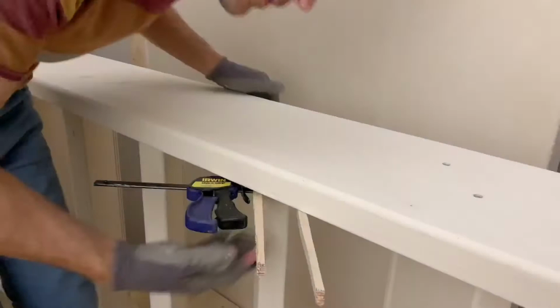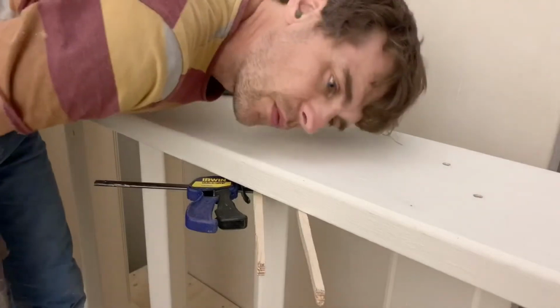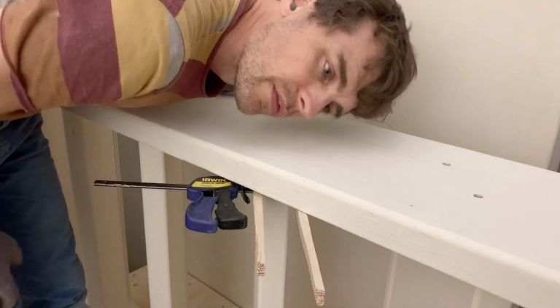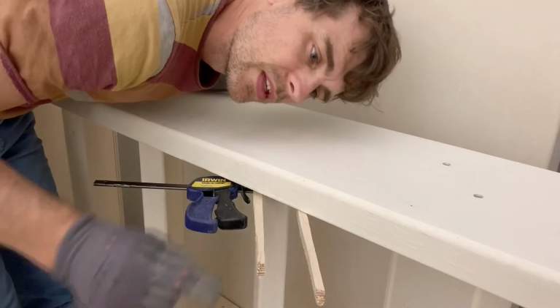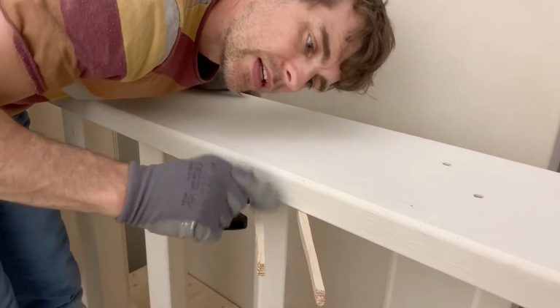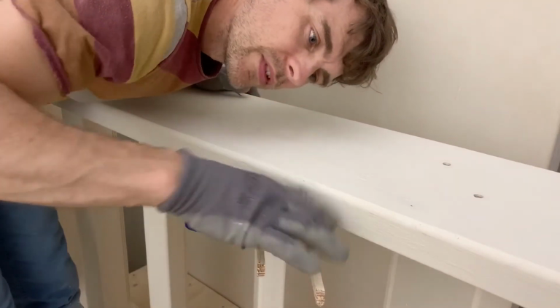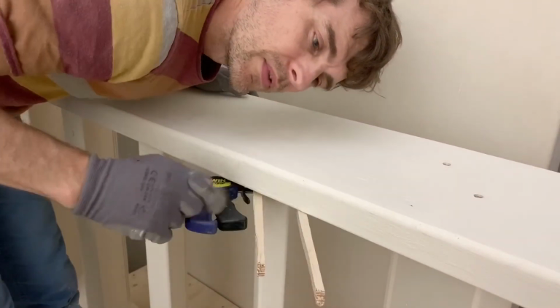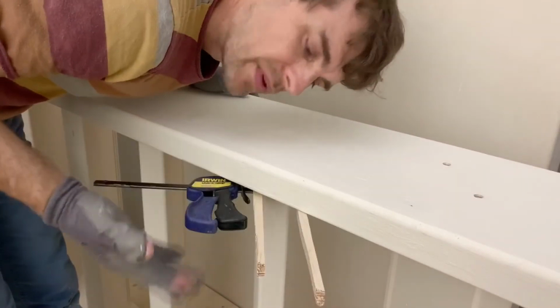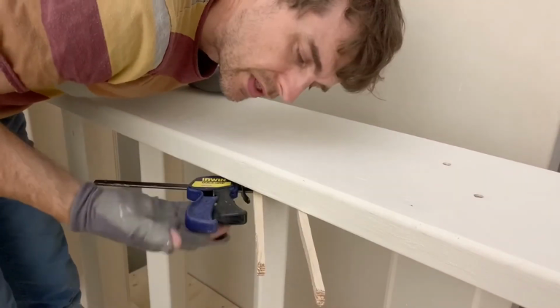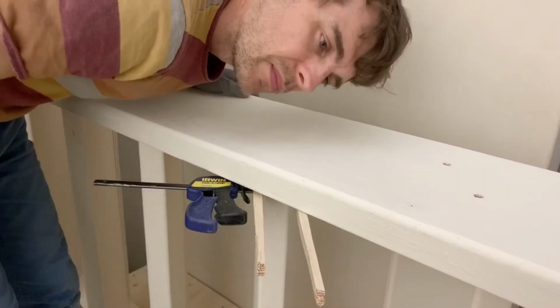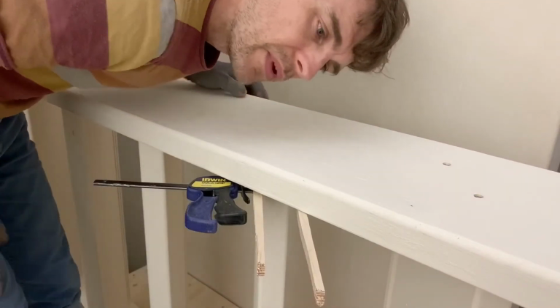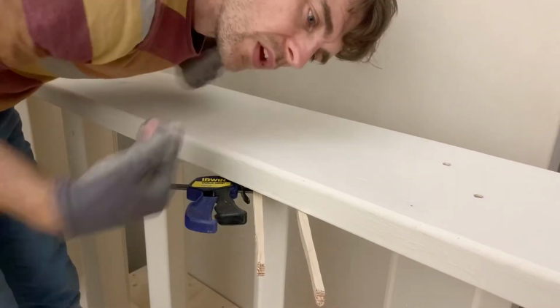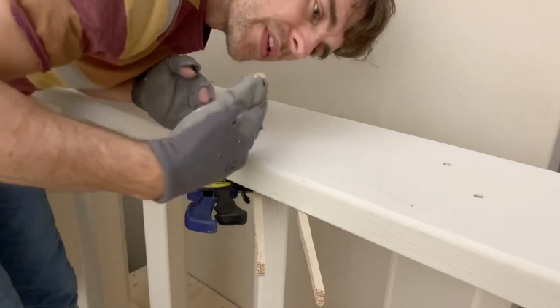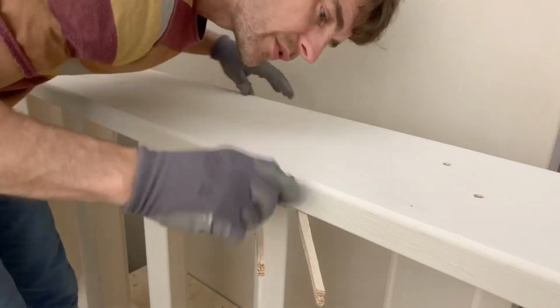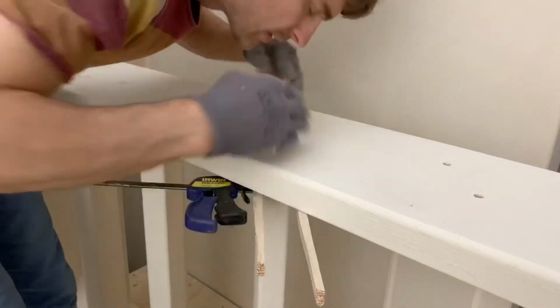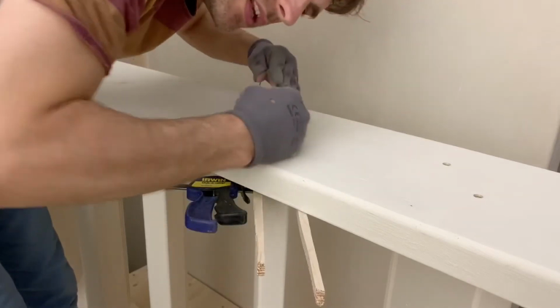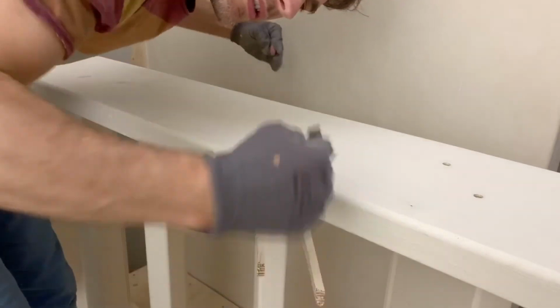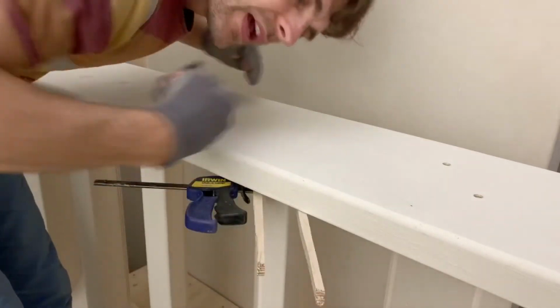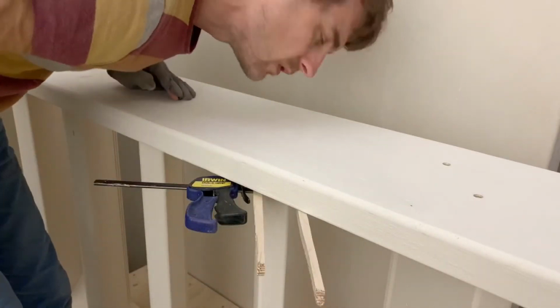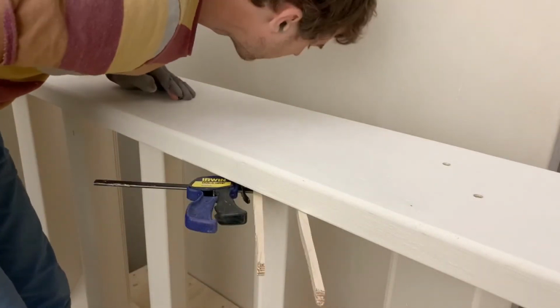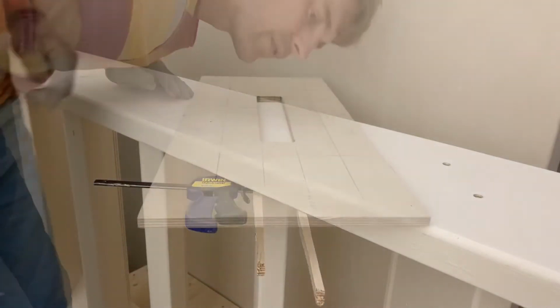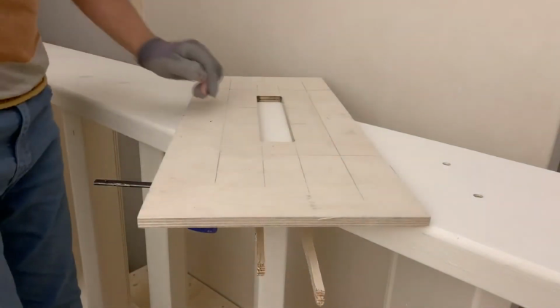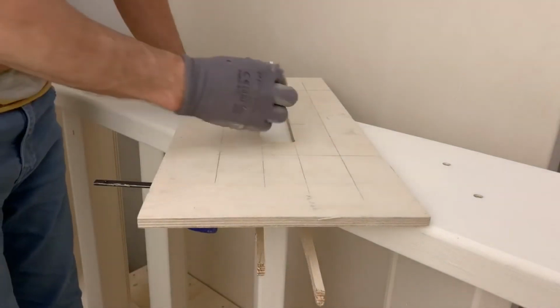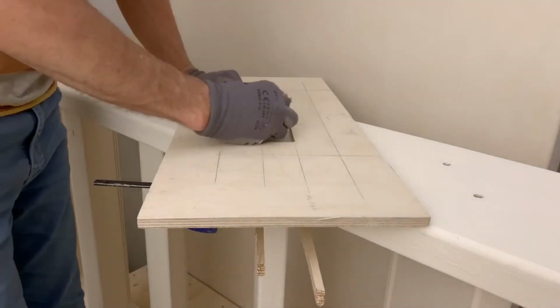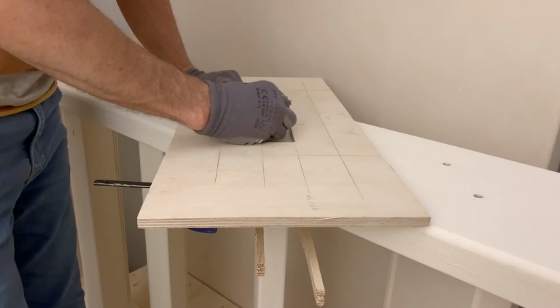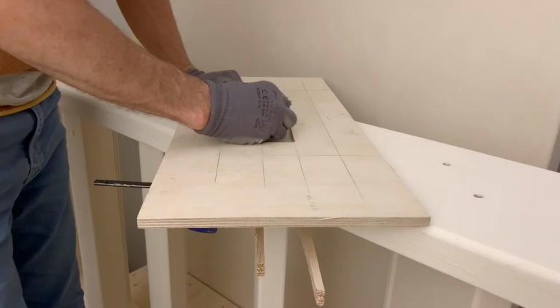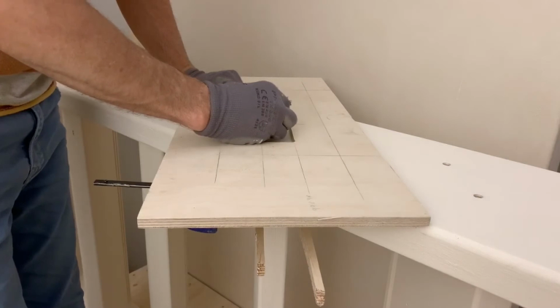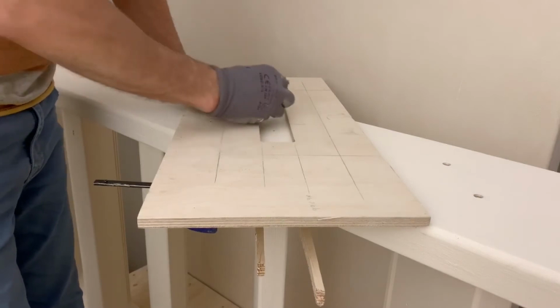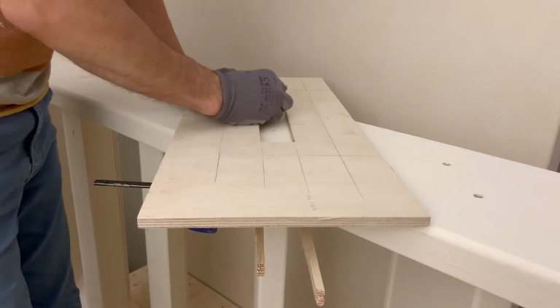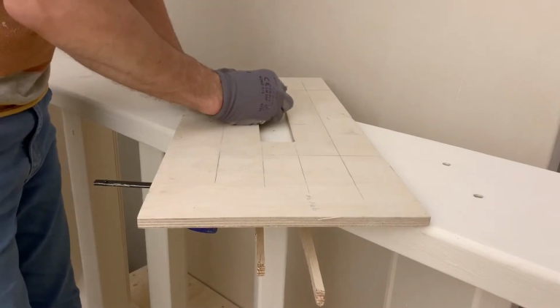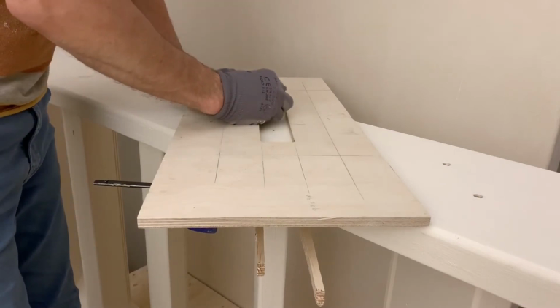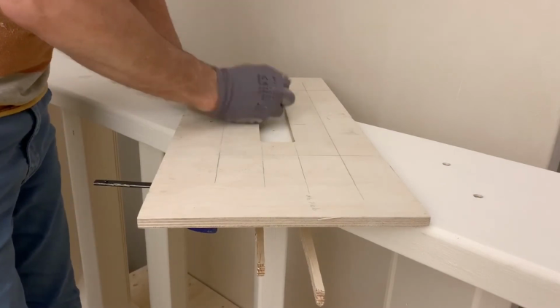To help make sure everything is lined up, I've just got a couple of scrap pieces of timber that I'm clamping on both sides of the tread. It's a lot easier to see the angle of the tread. Mark a couple of spots.